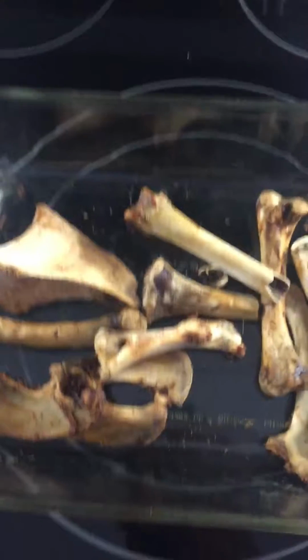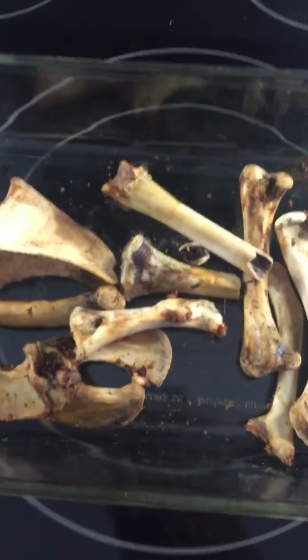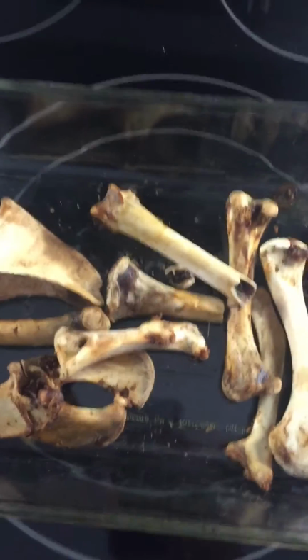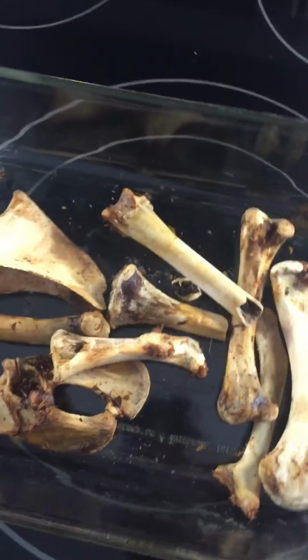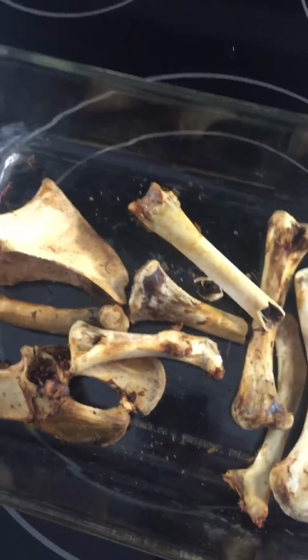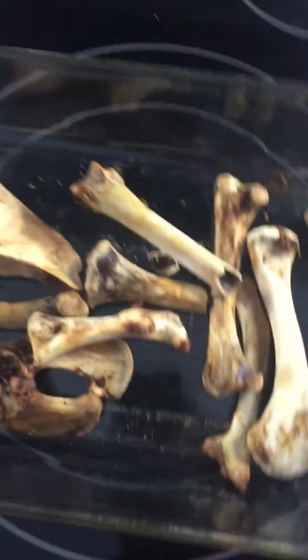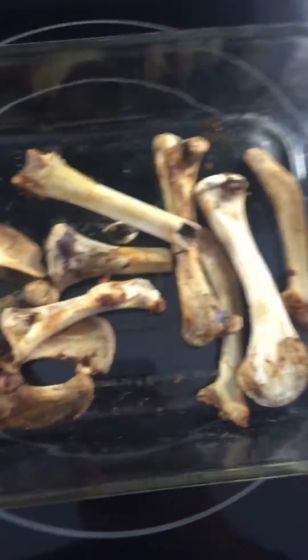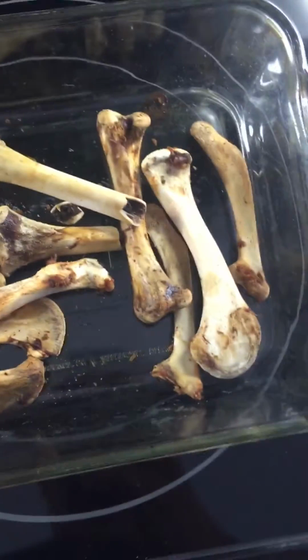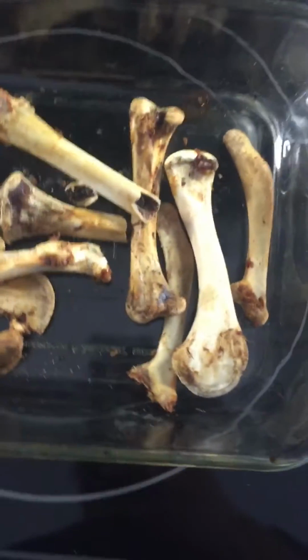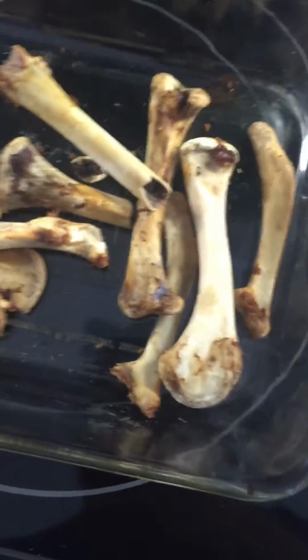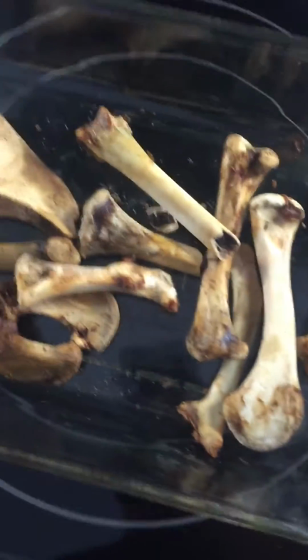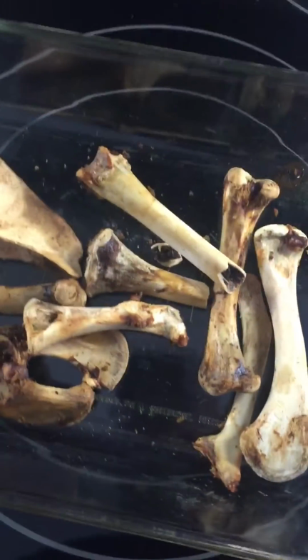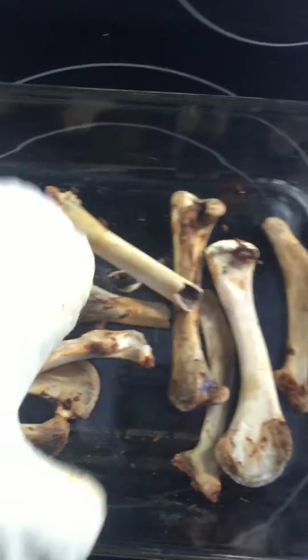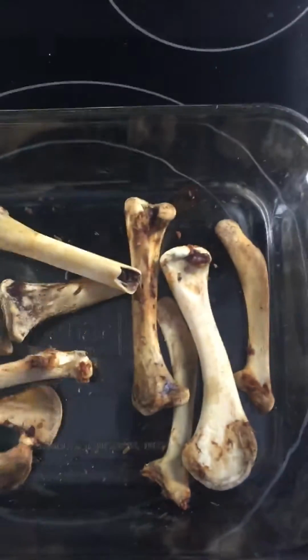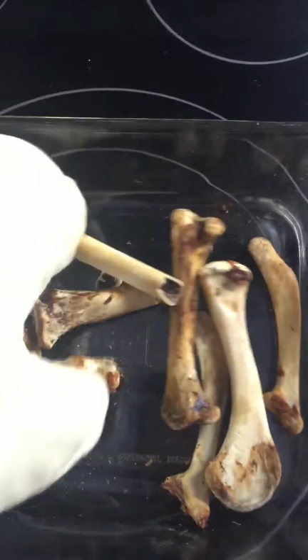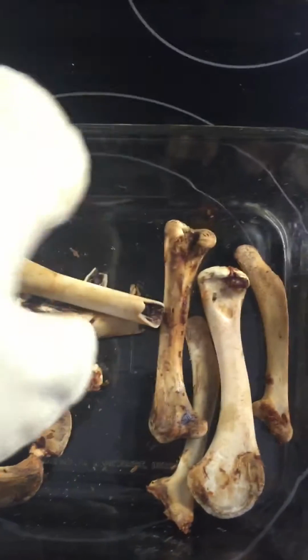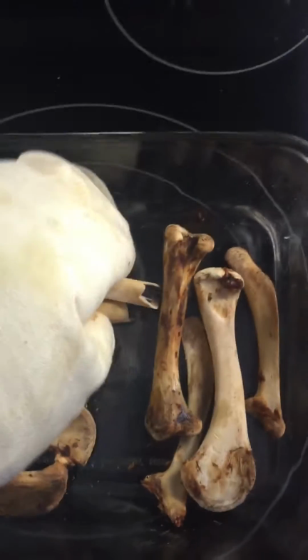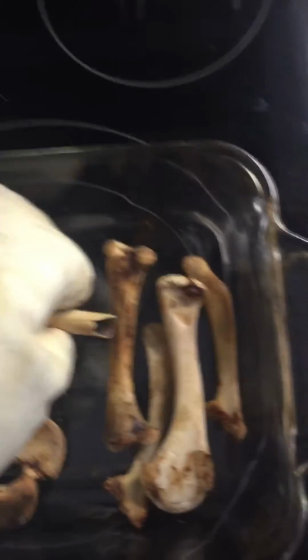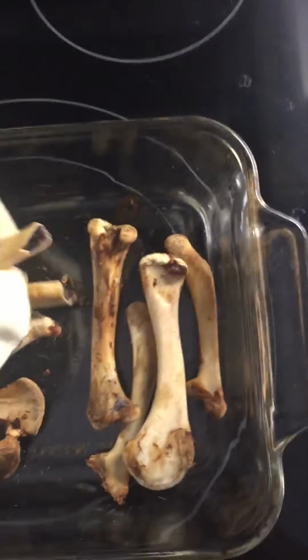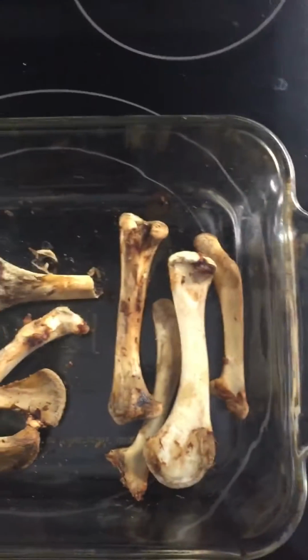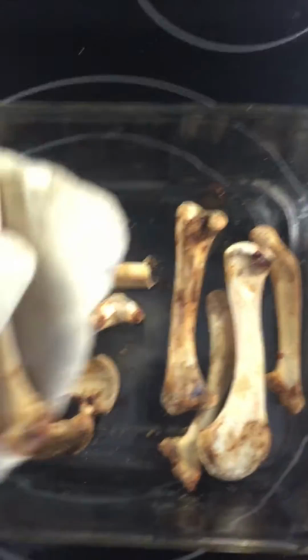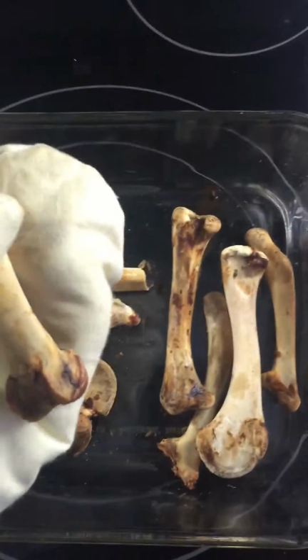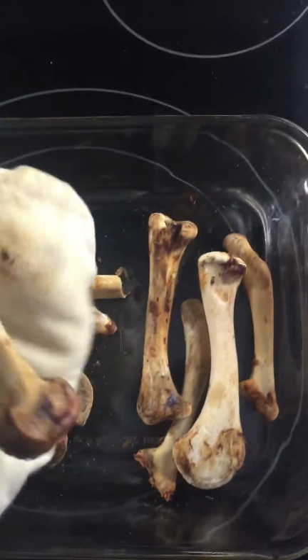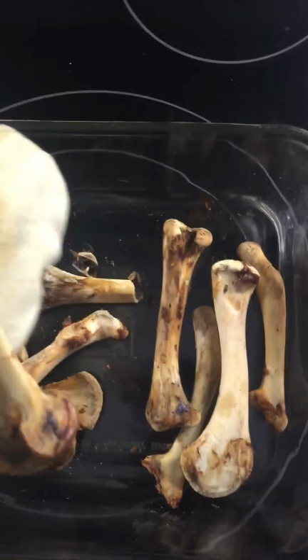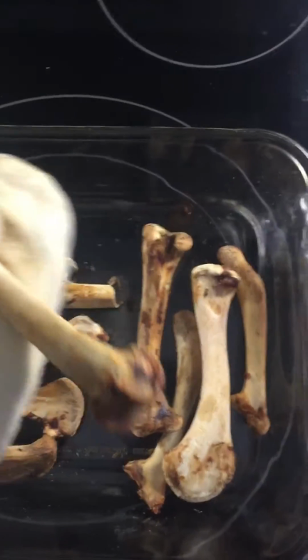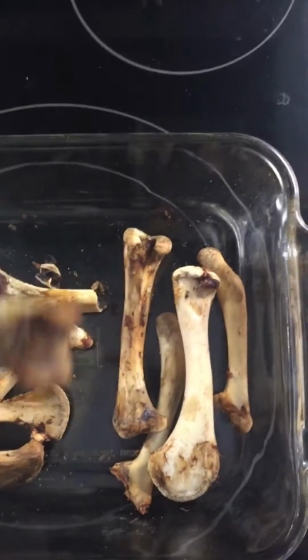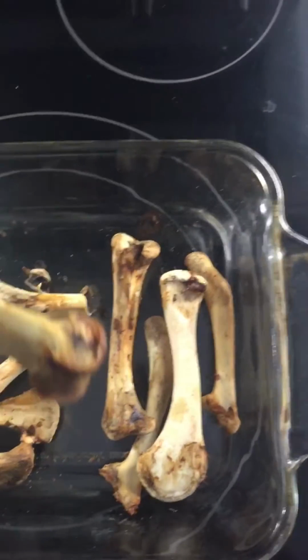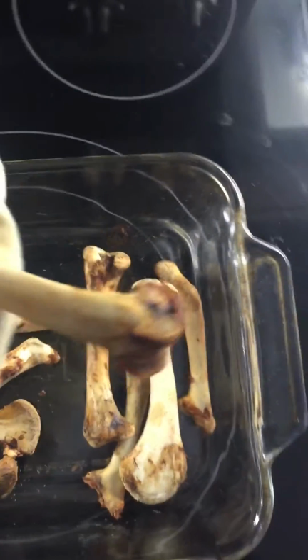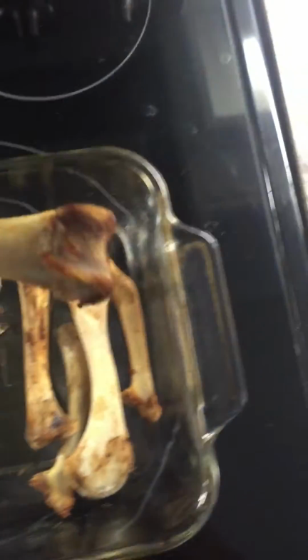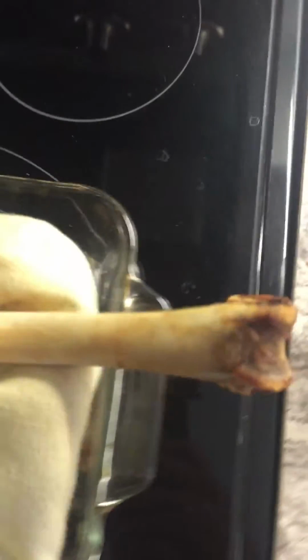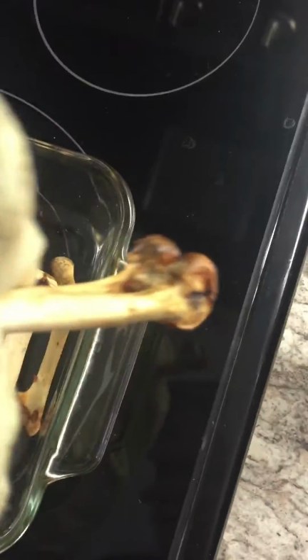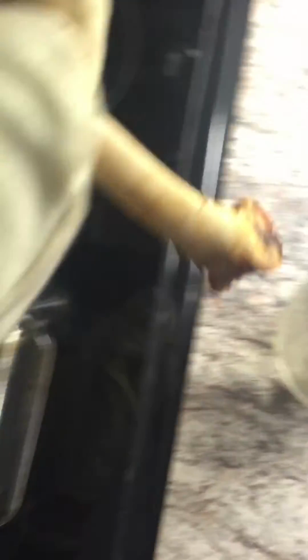The discussion of what to do with bones has come up a few times and I'm just going to show you one of the things that I like to do. This comes from Korean Natural Farming and it's water-soluble calcium or calcium phosphate.